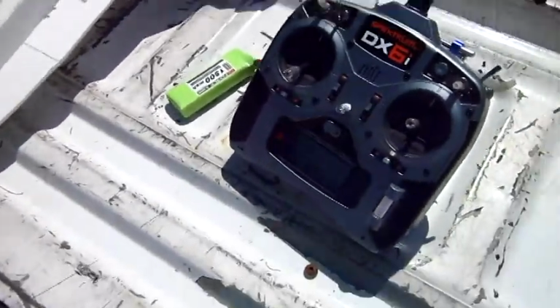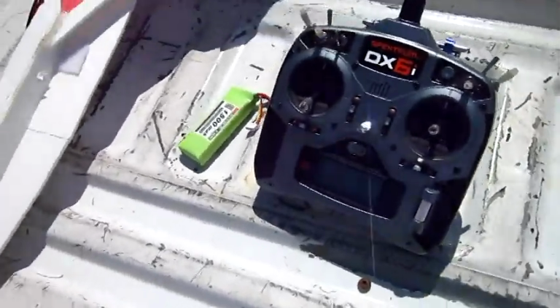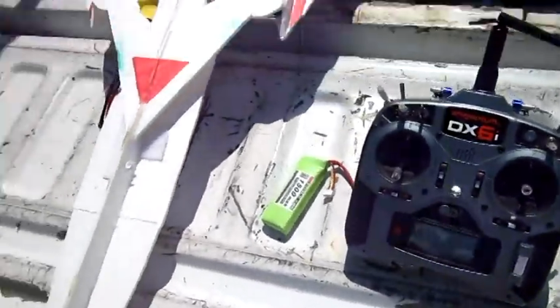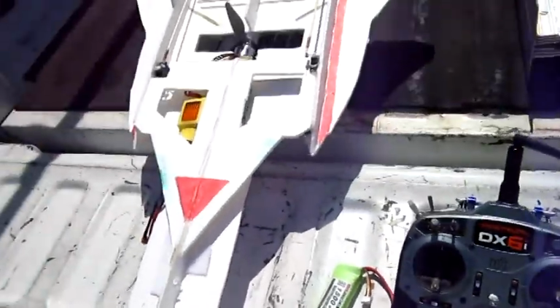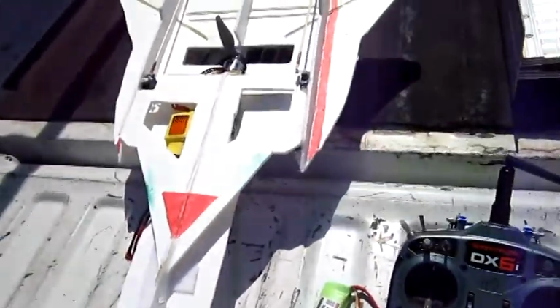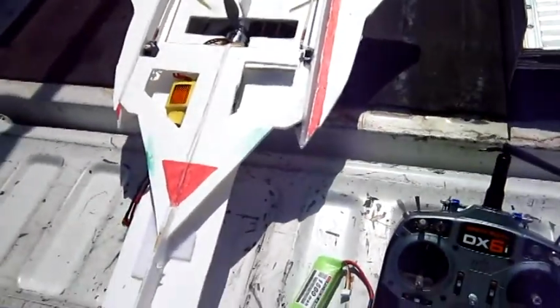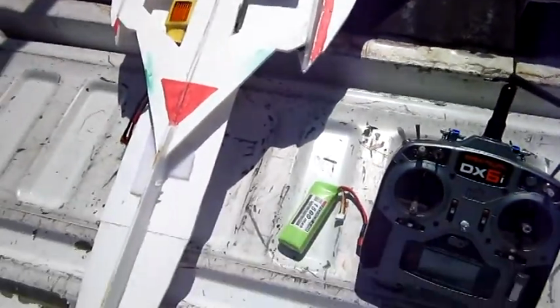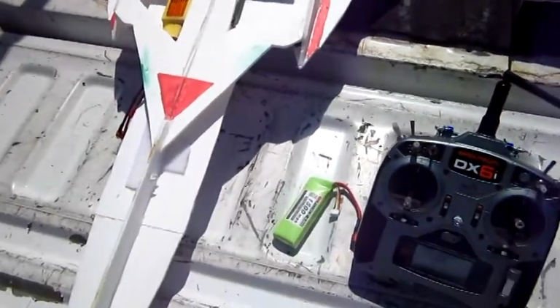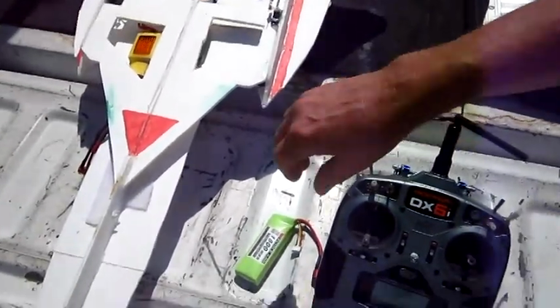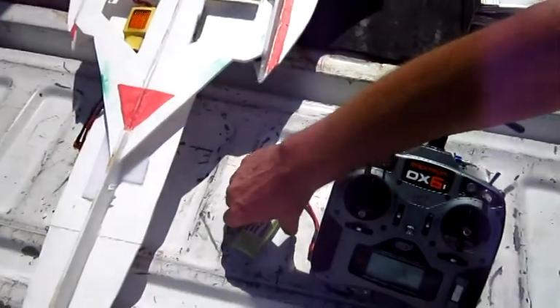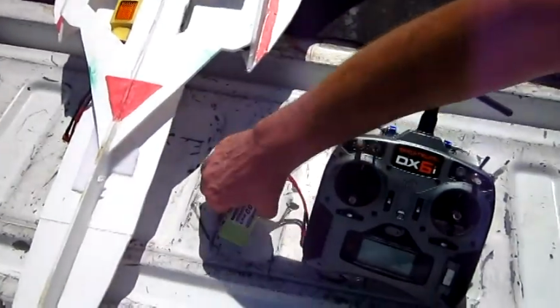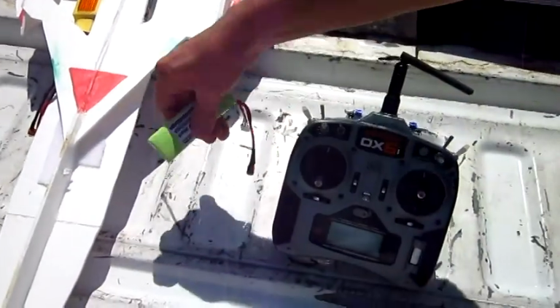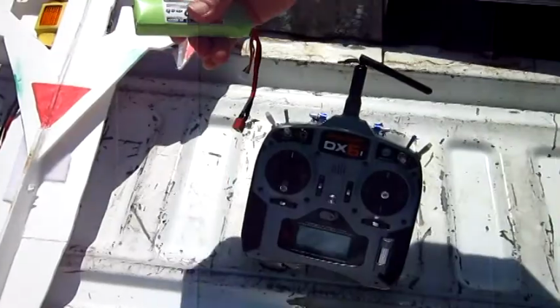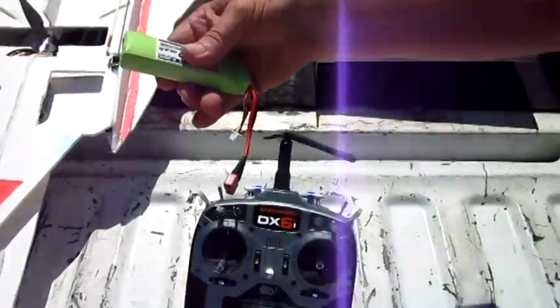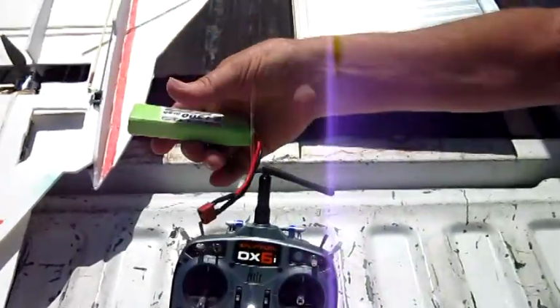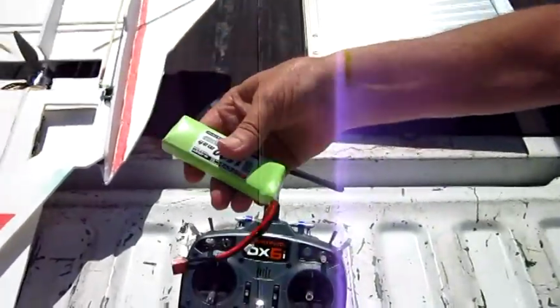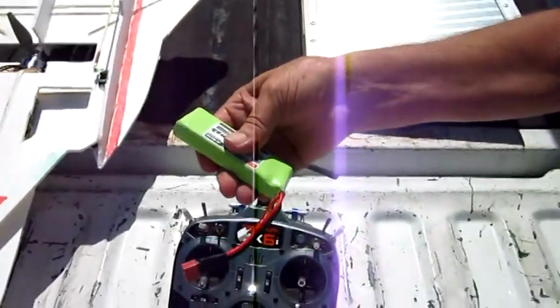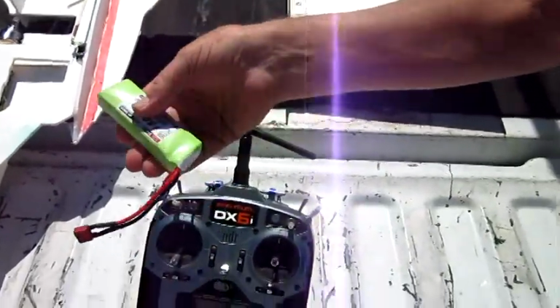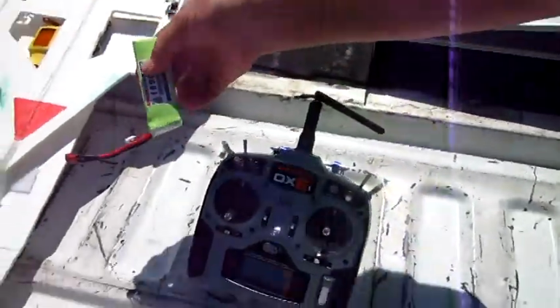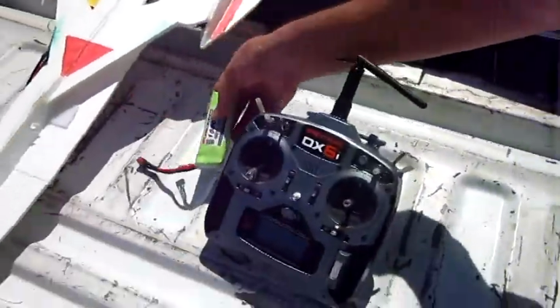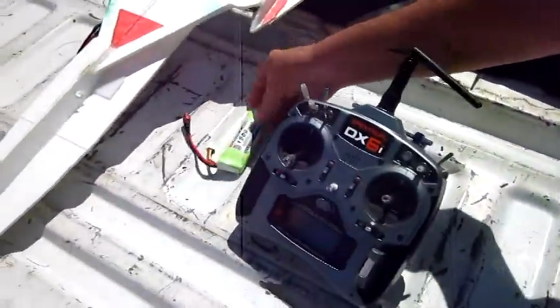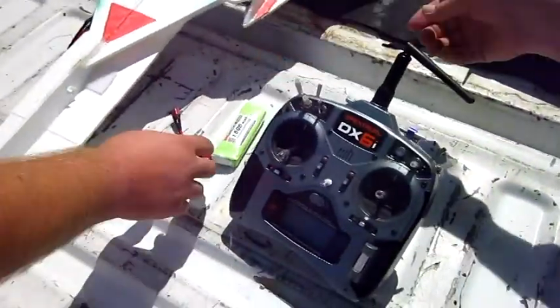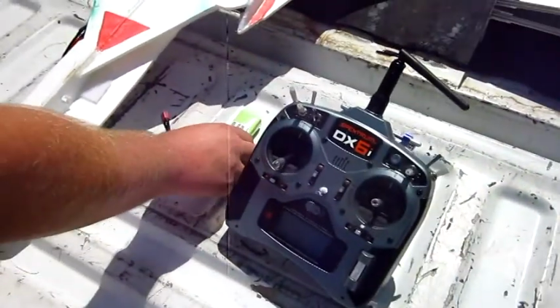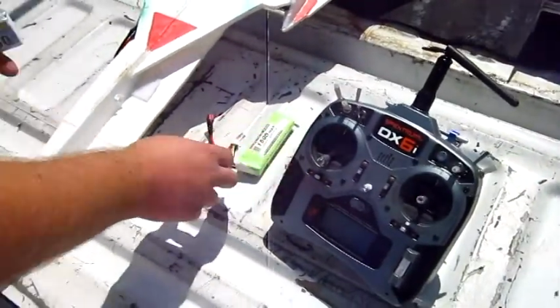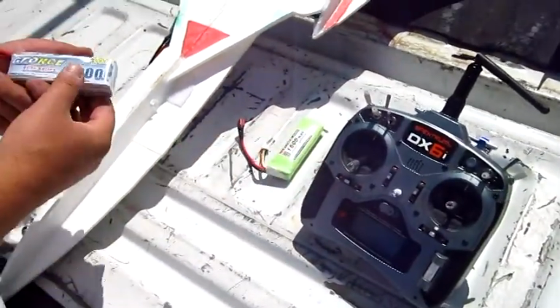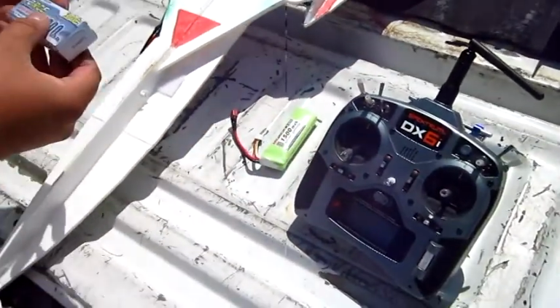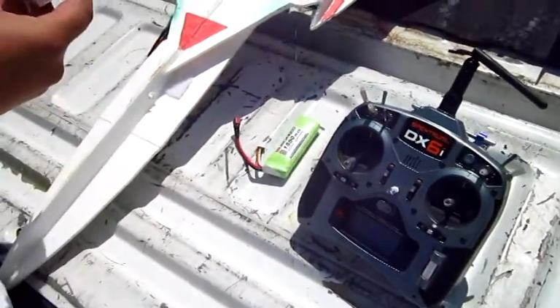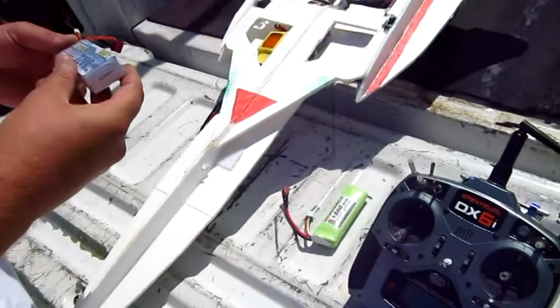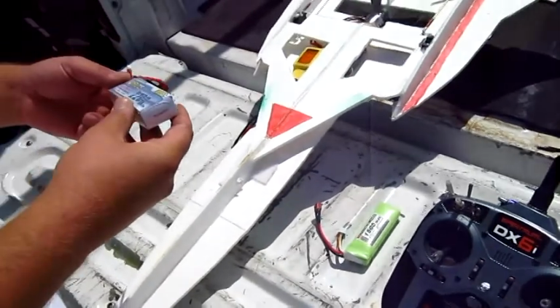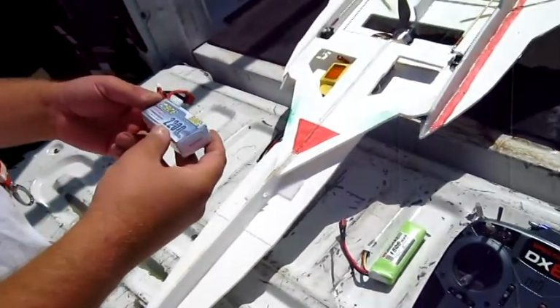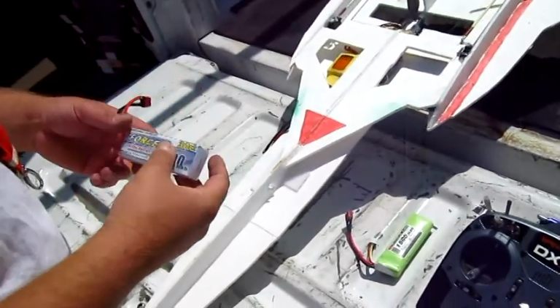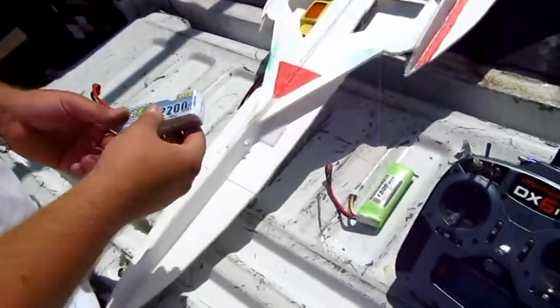Just from that motor, huh? Let's fry some eggs. Yeah, let's go with a 30C 2200 instead.